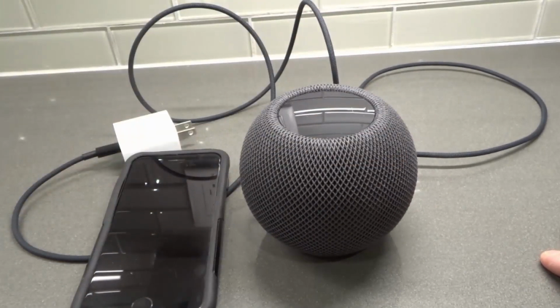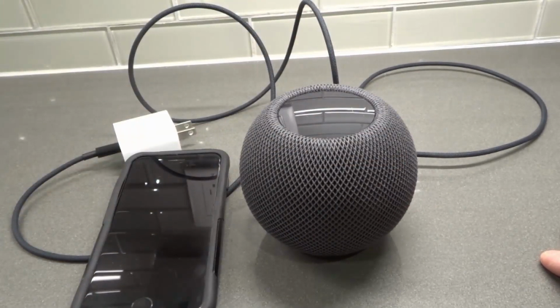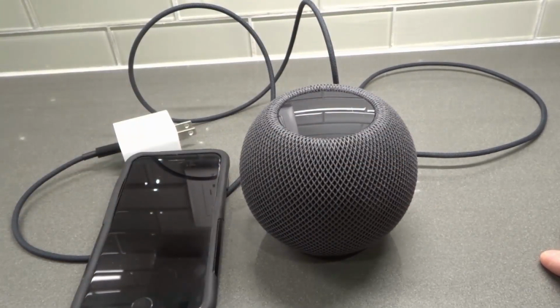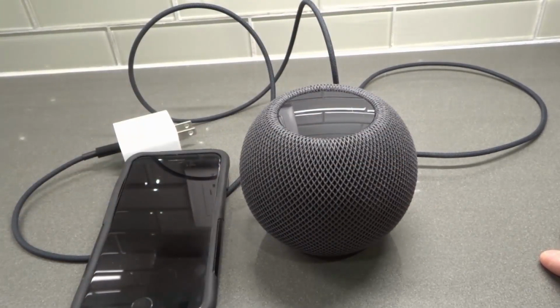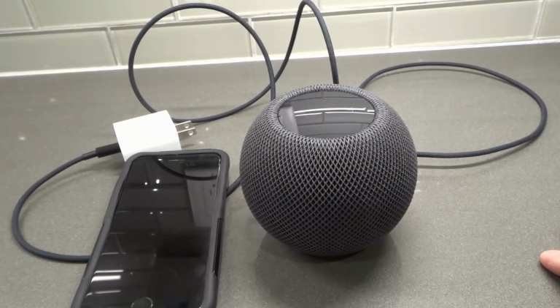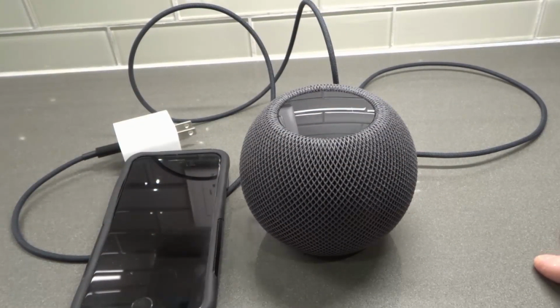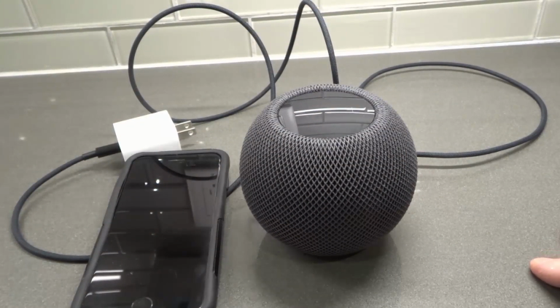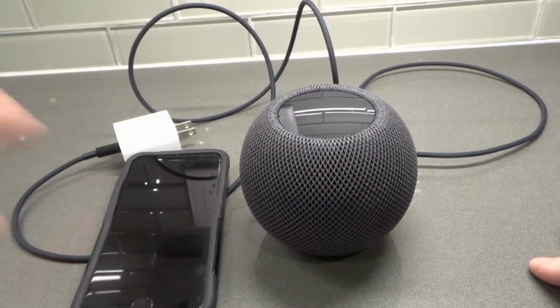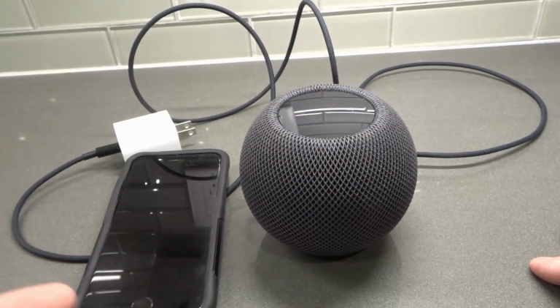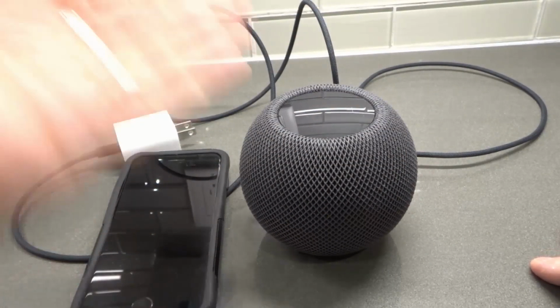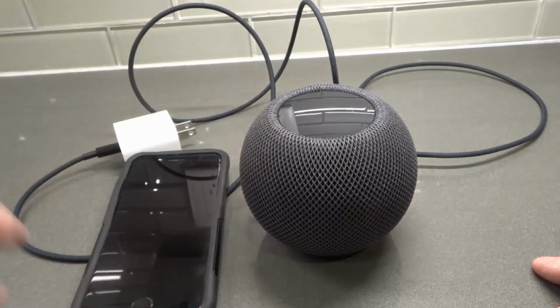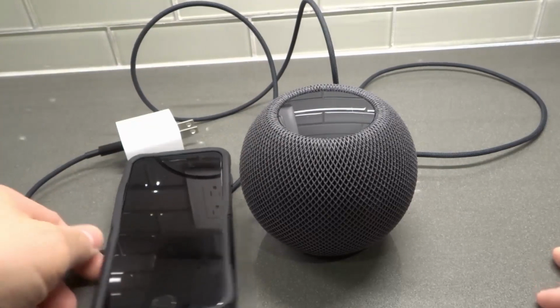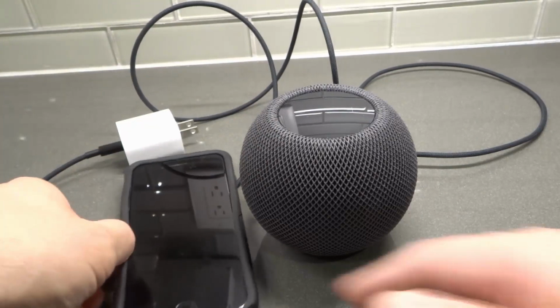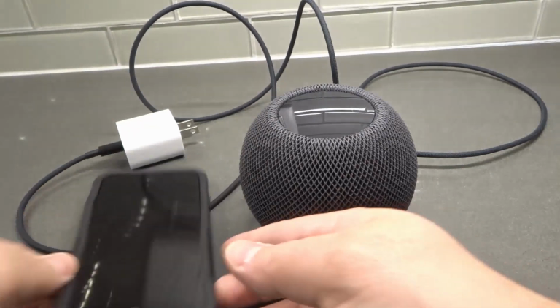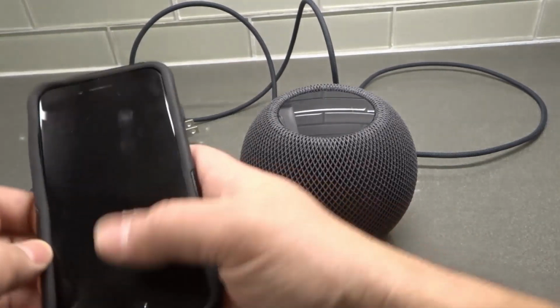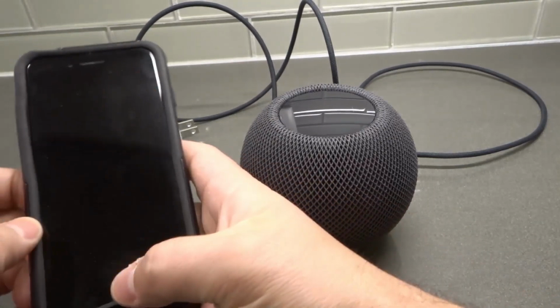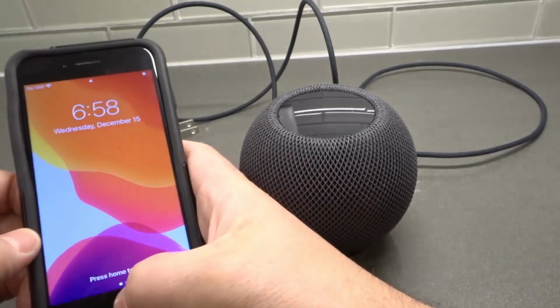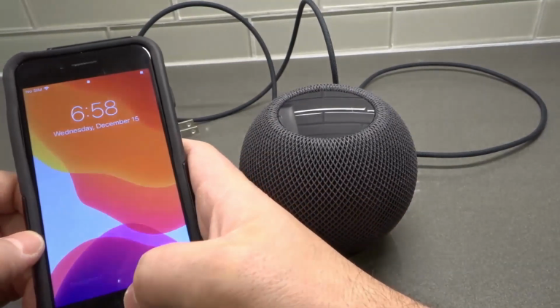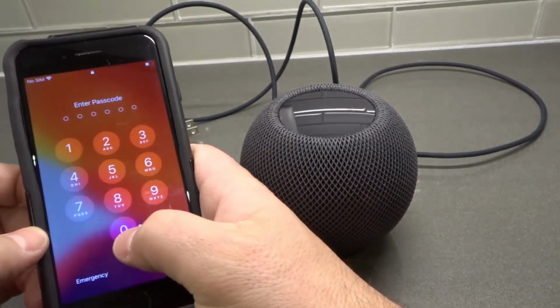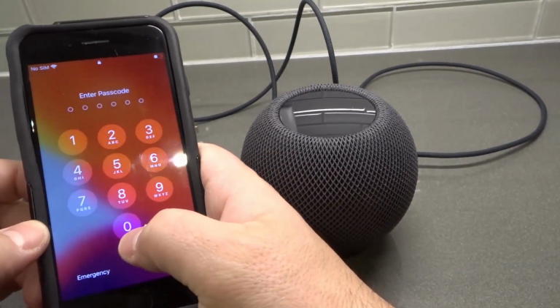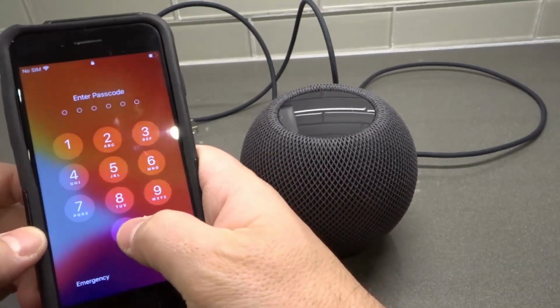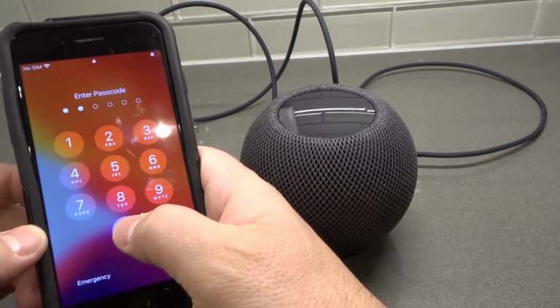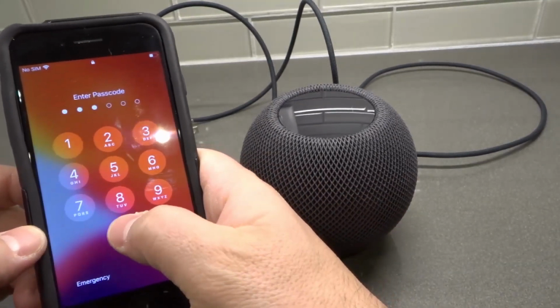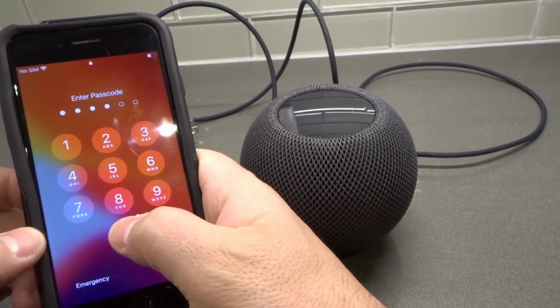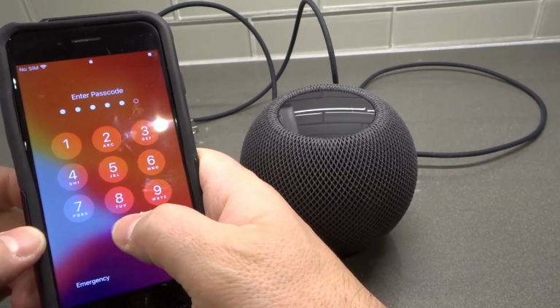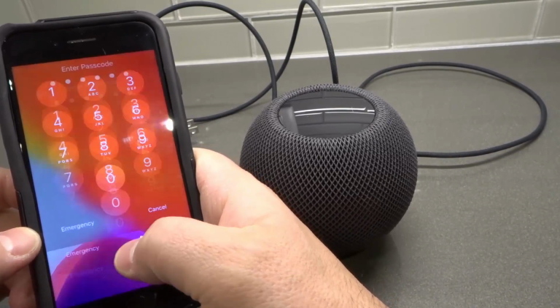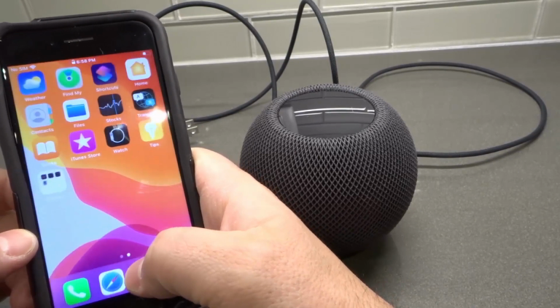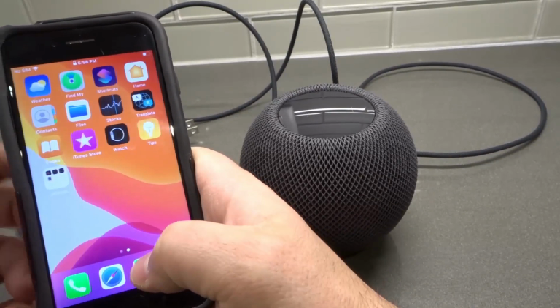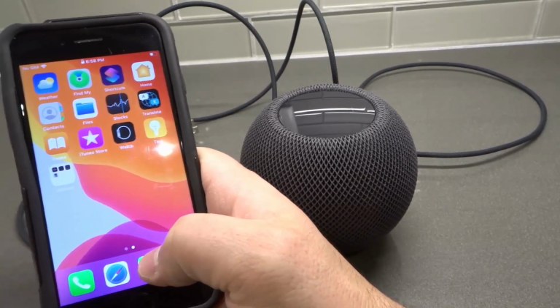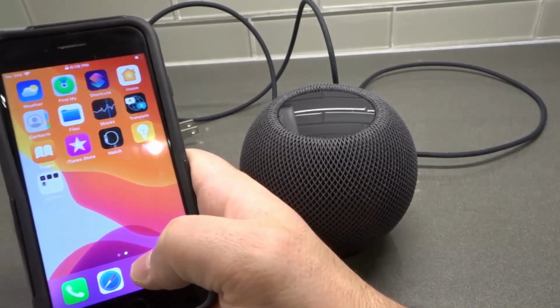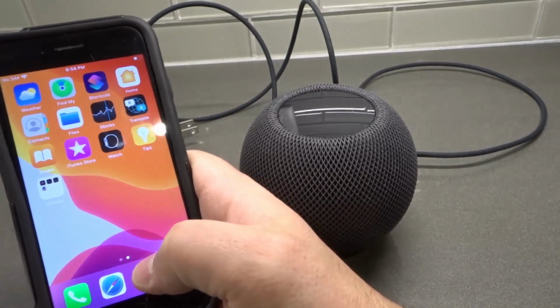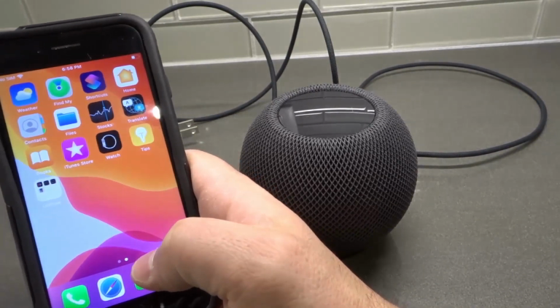It's actually really easy to do, and all you need is your phone that is connected to the HomePod mini. I'm going to open the phone — let me just put in my password, all zeros just for this video.